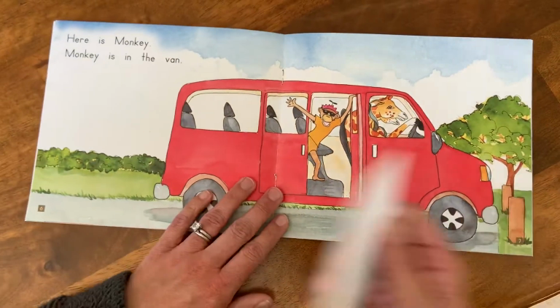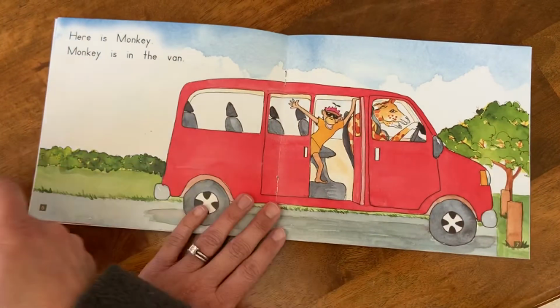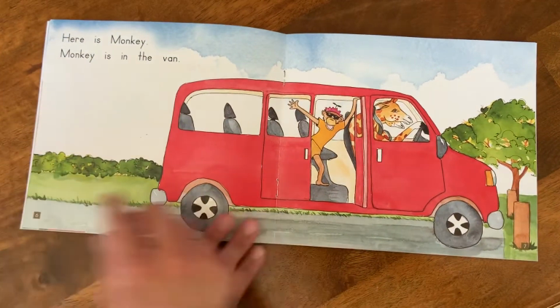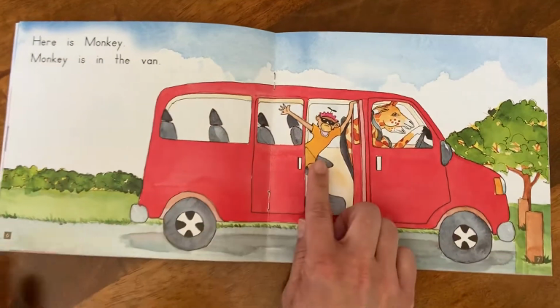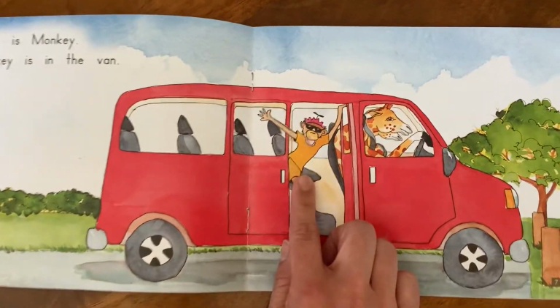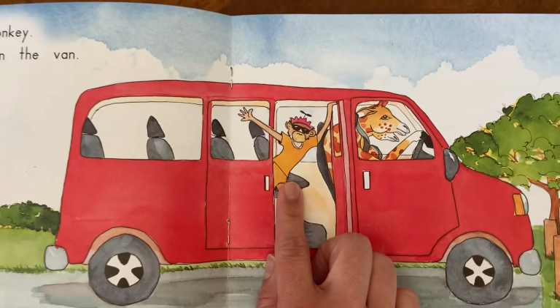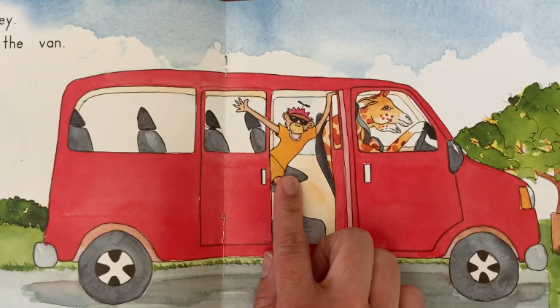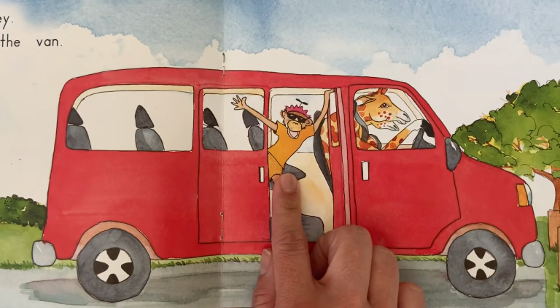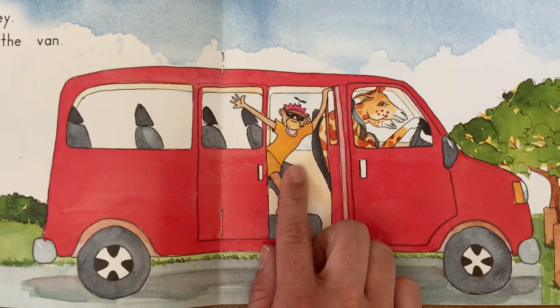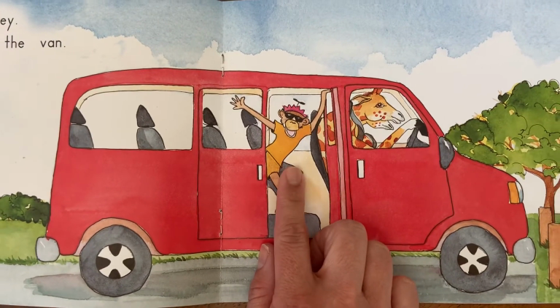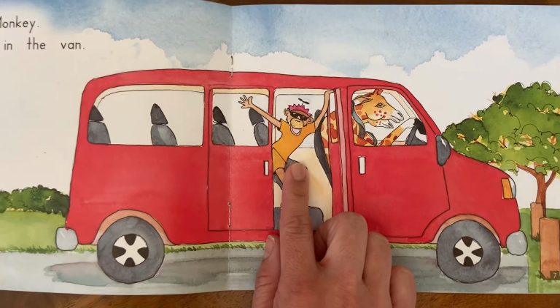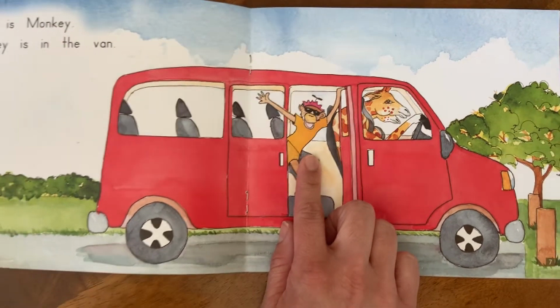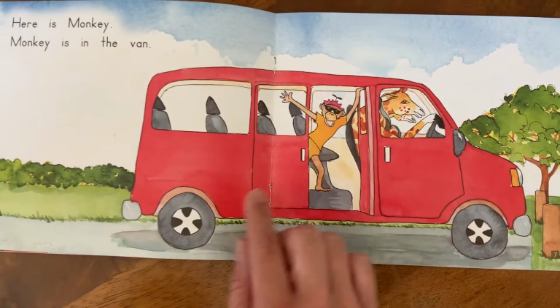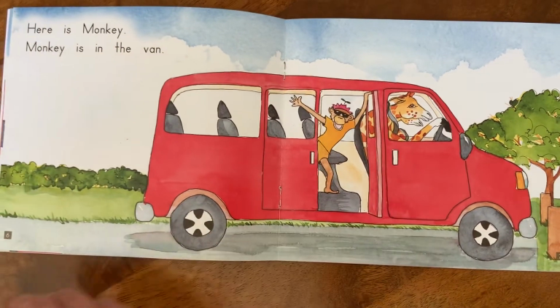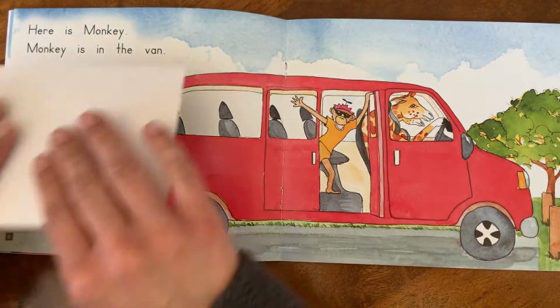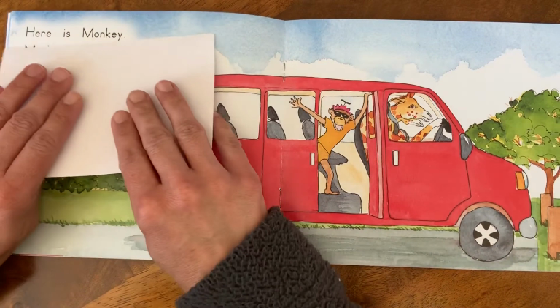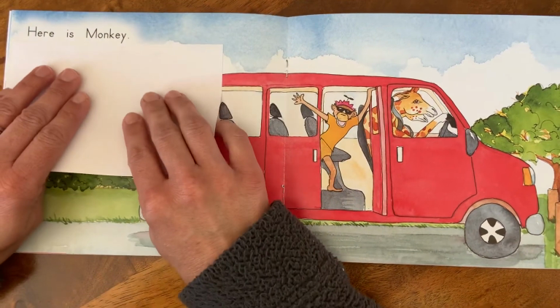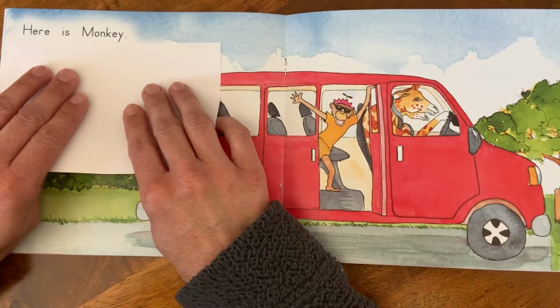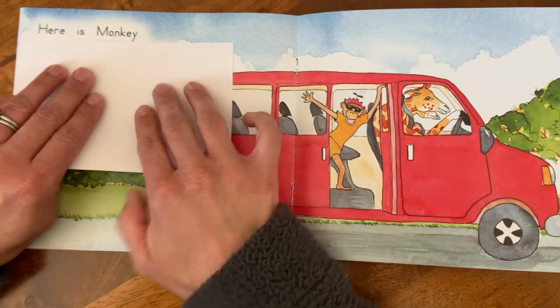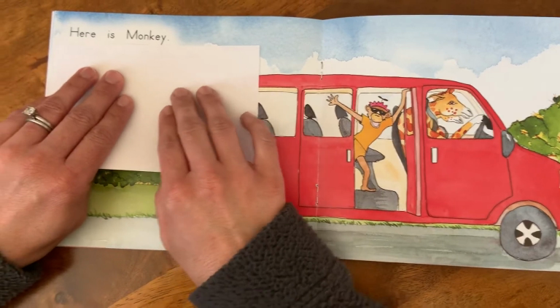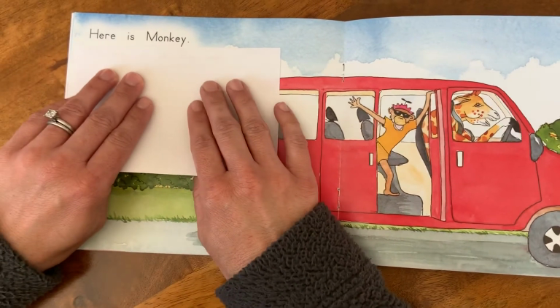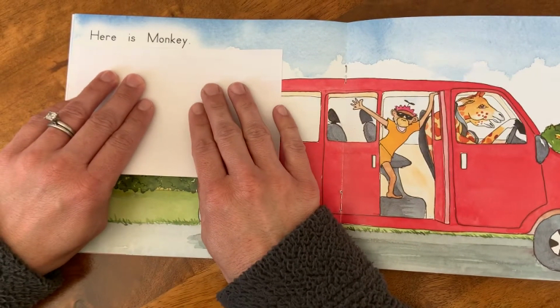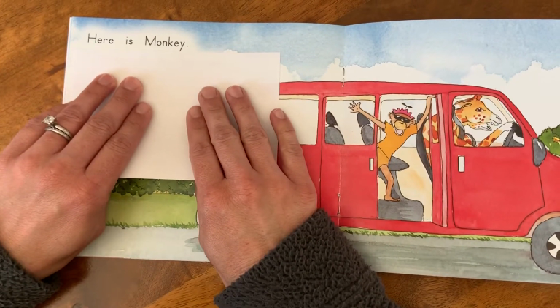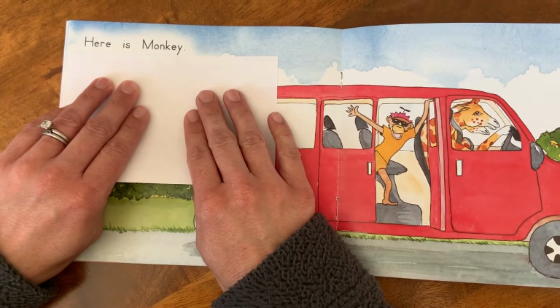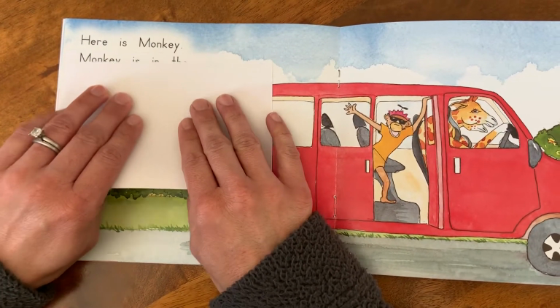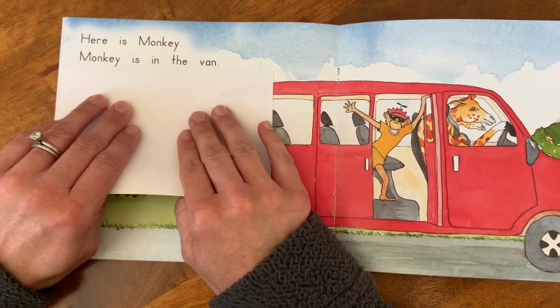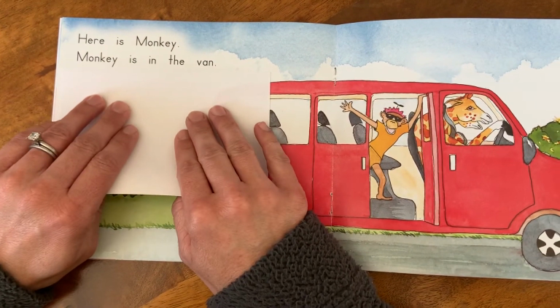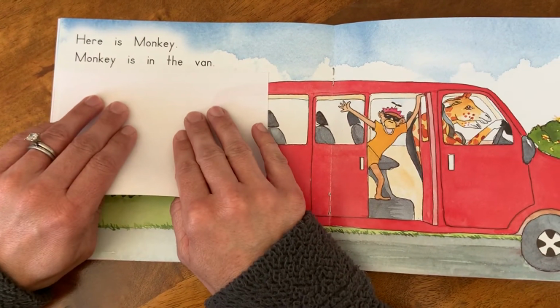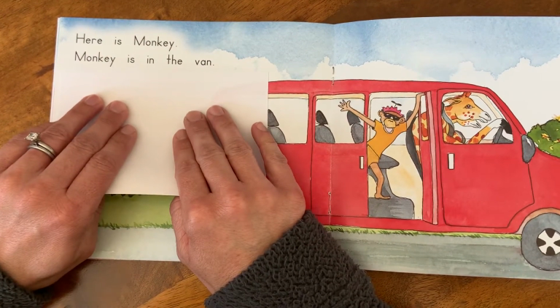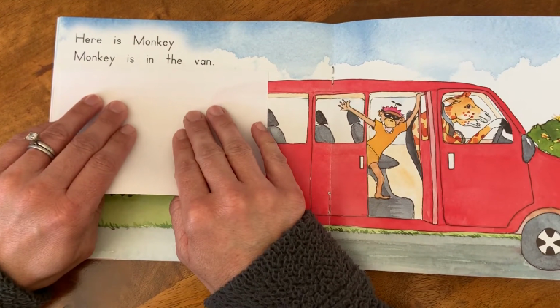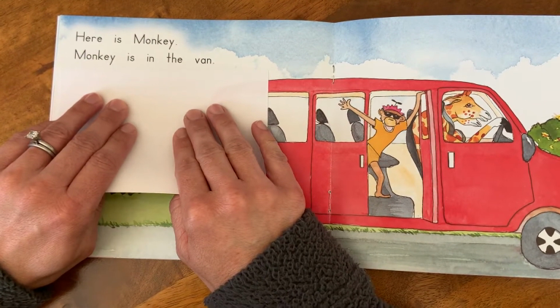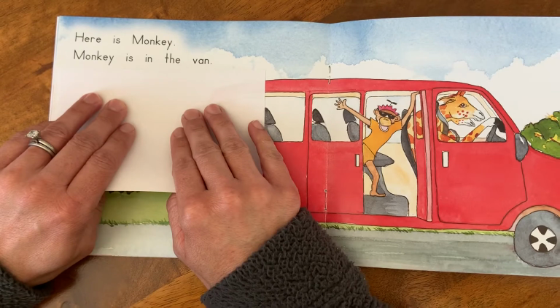Look who gets in next — Georgie's friend. Here's Monkey. Monkey. Here we go. Here is Monkey. Monkey is in the van.